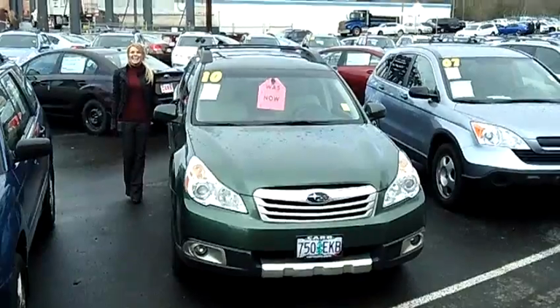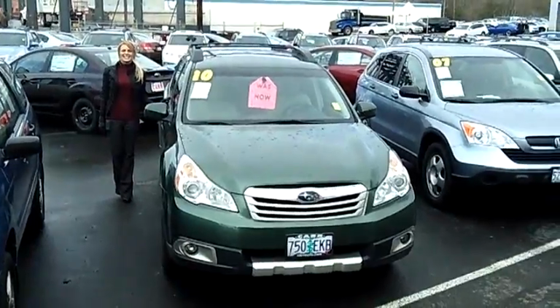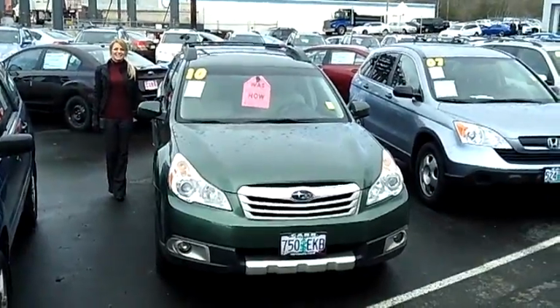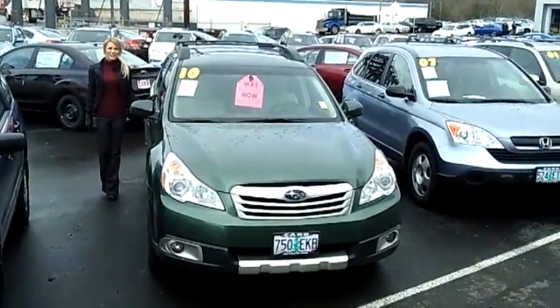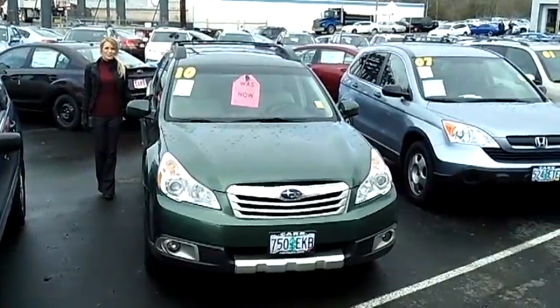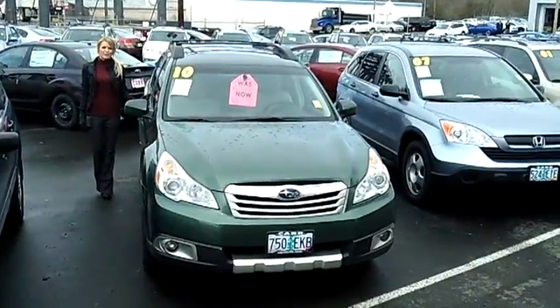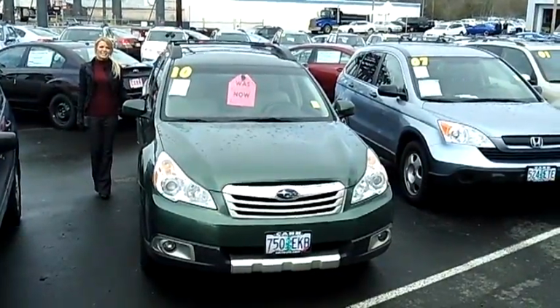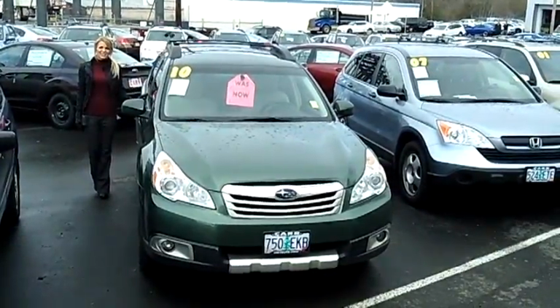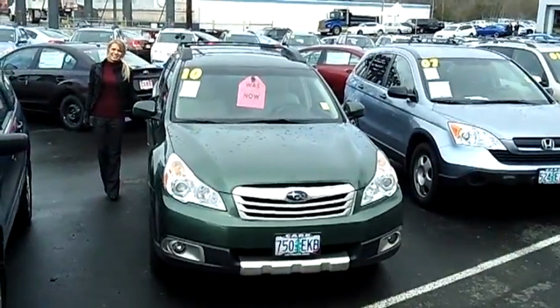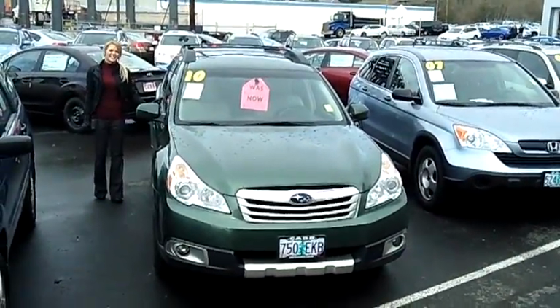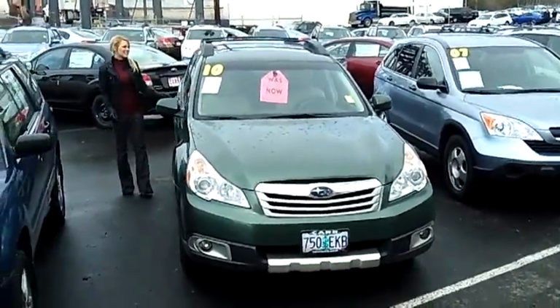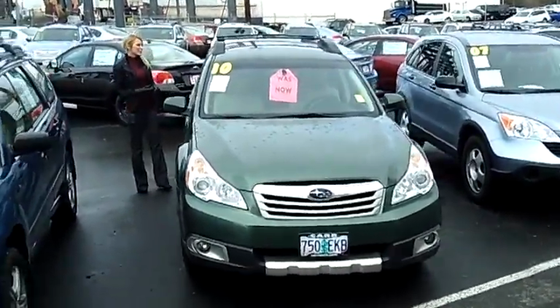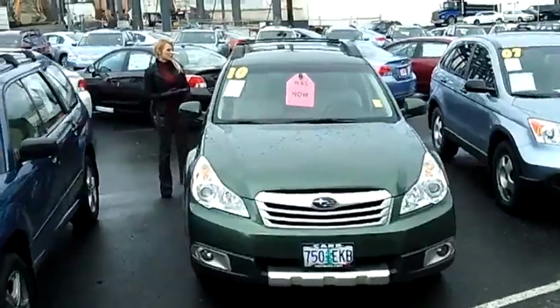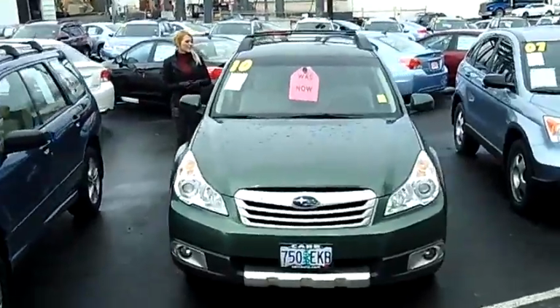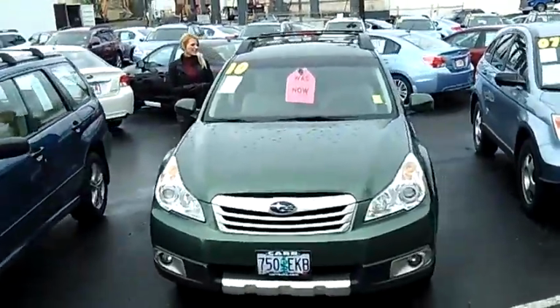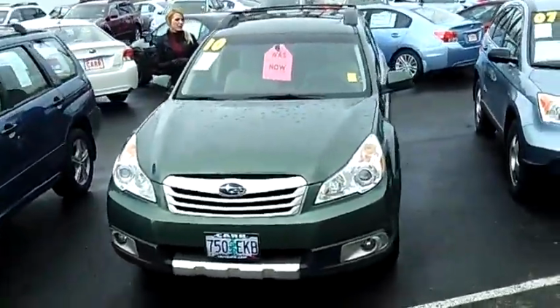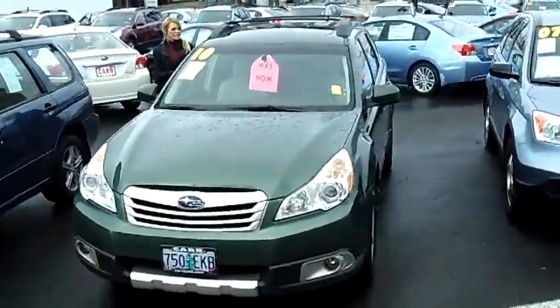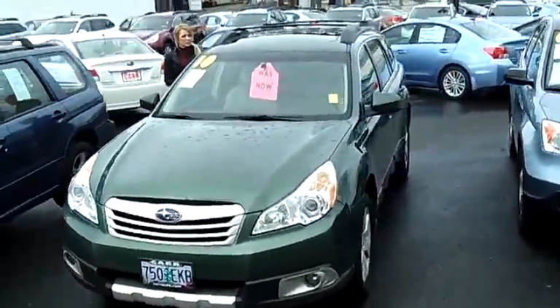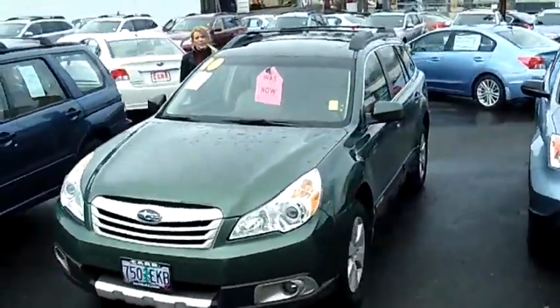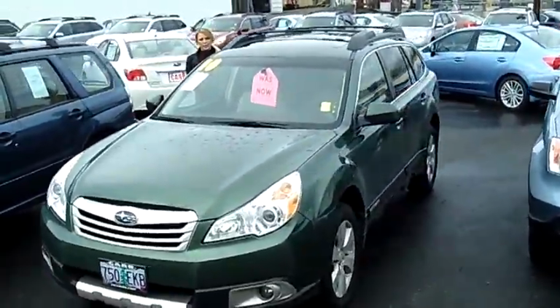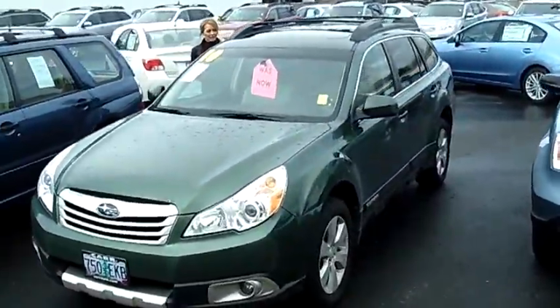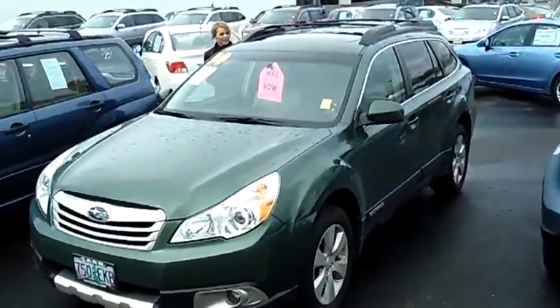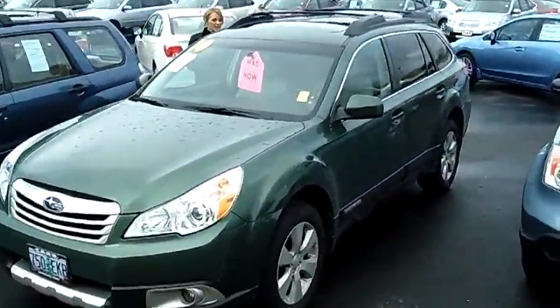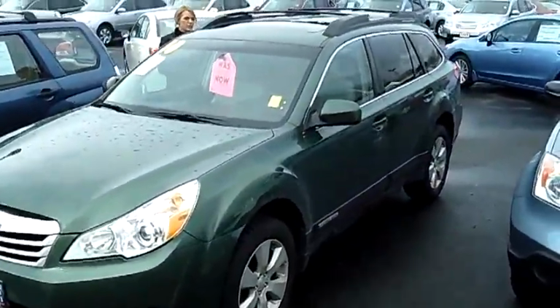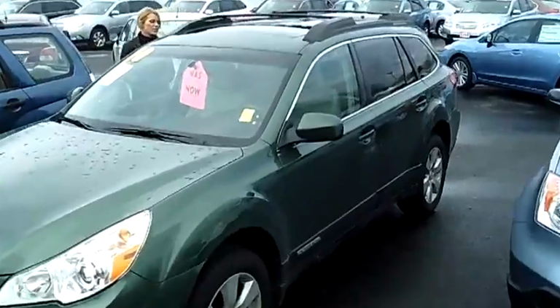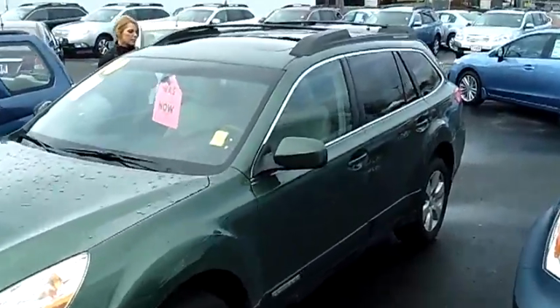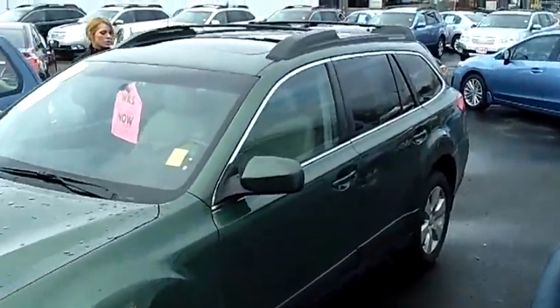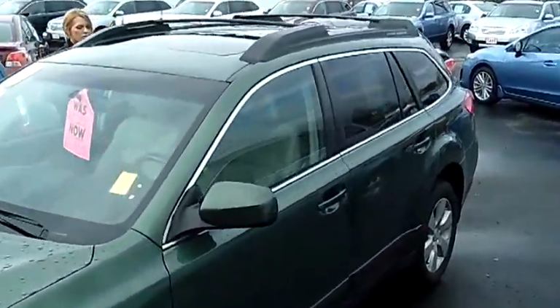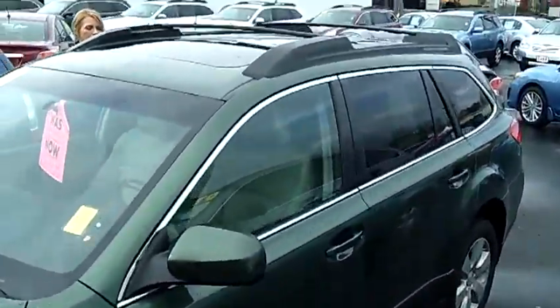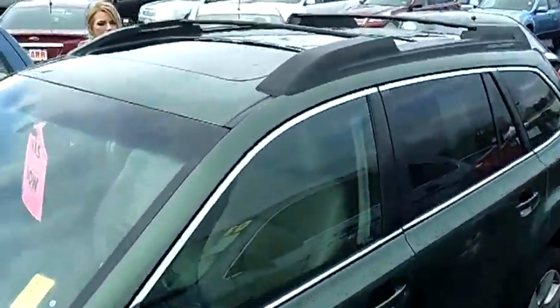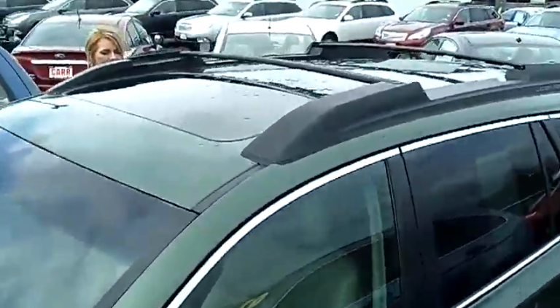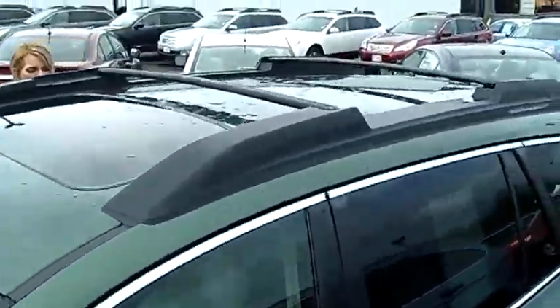Hi, this is Lacey. I'm here at Car Subaru in Beaverton. Thanks for clicking on that link. This is your virtual tour of the 2010 Subaru Outback 2.5i Limited Wagon. The stock number for this vehicle is S120516A.